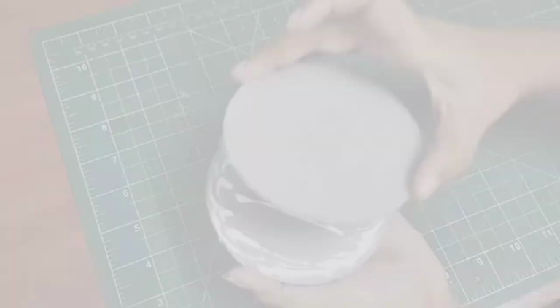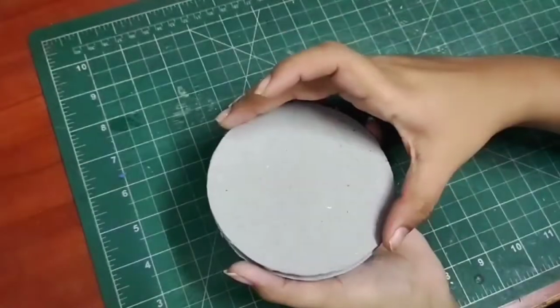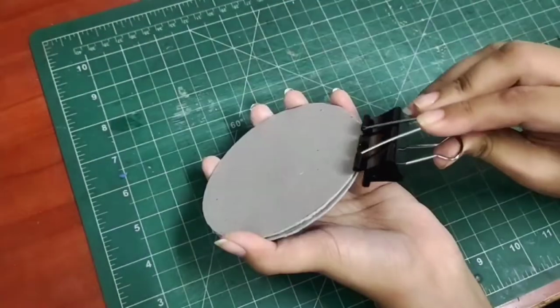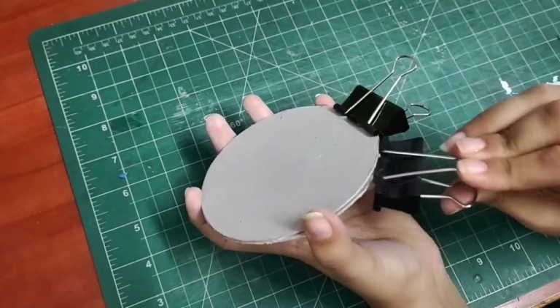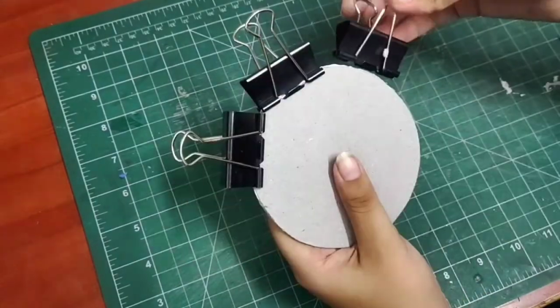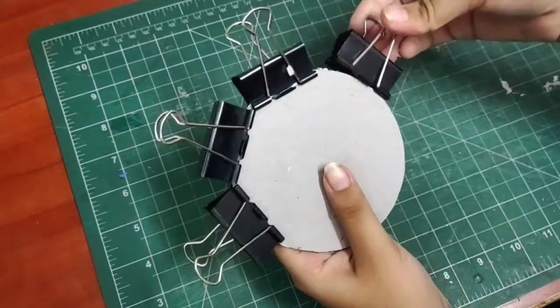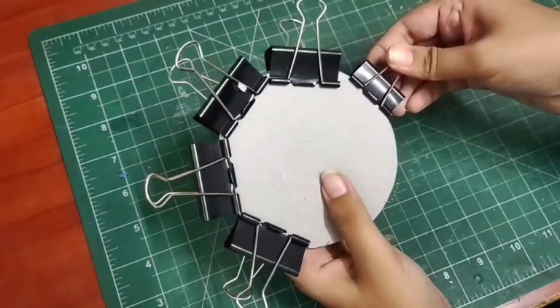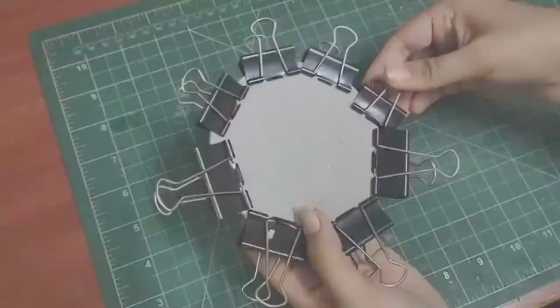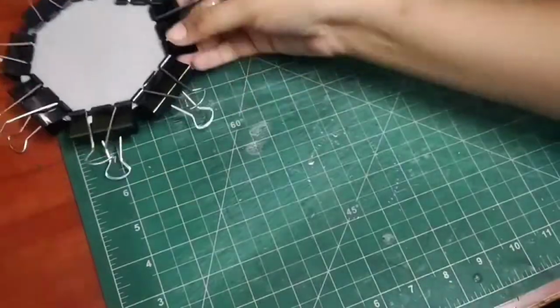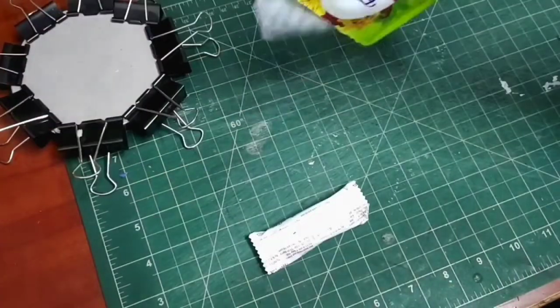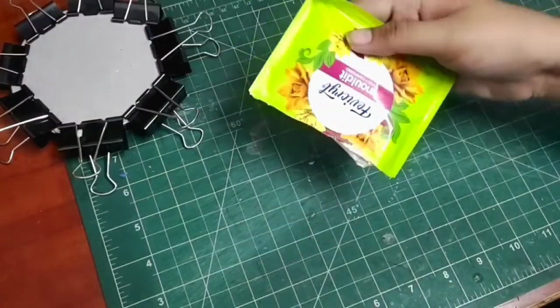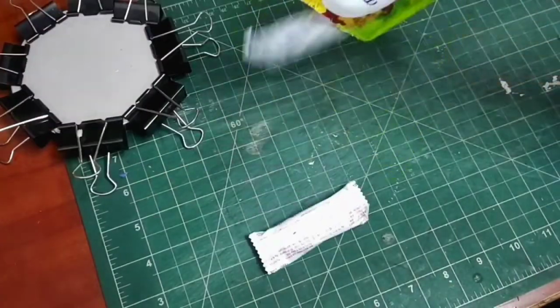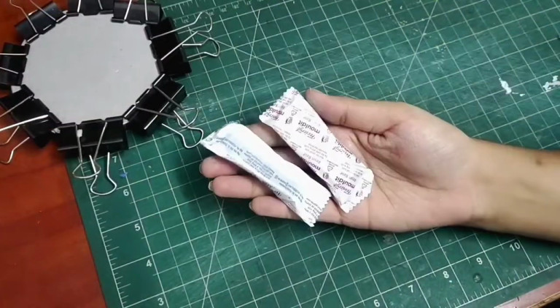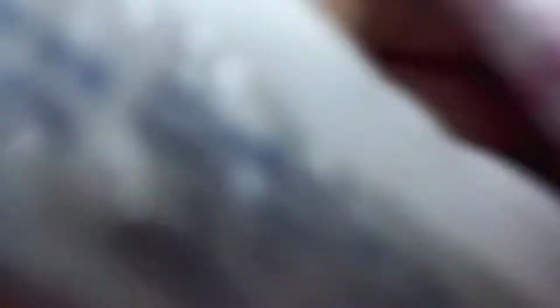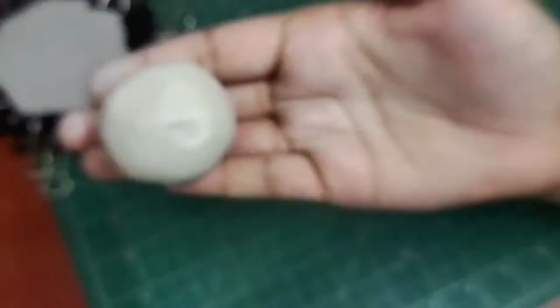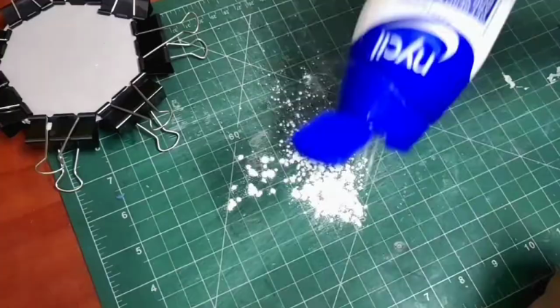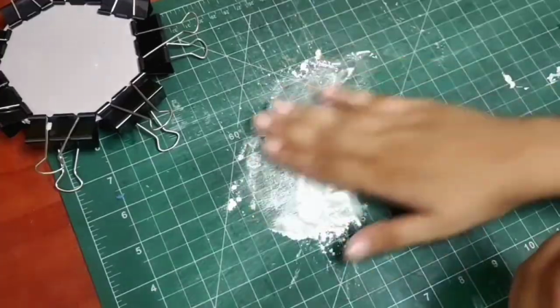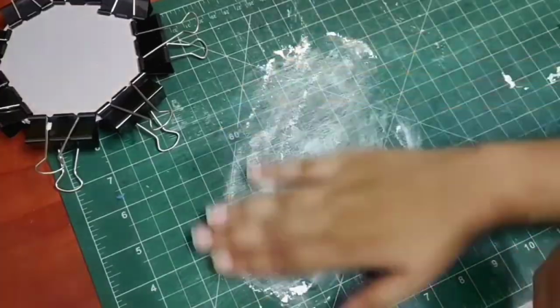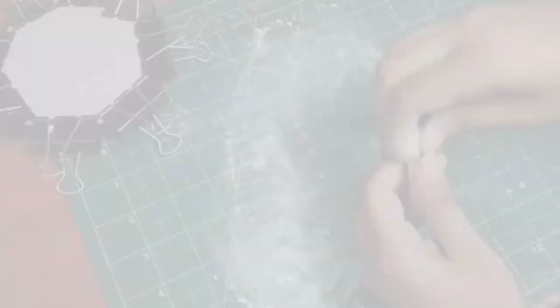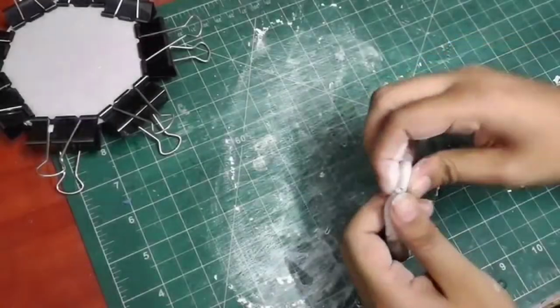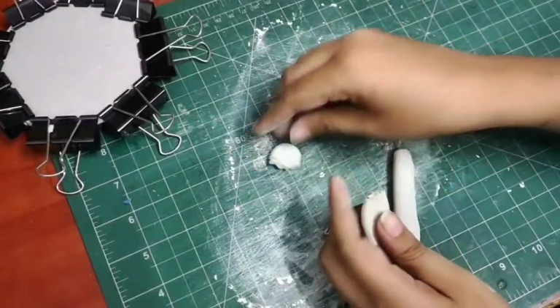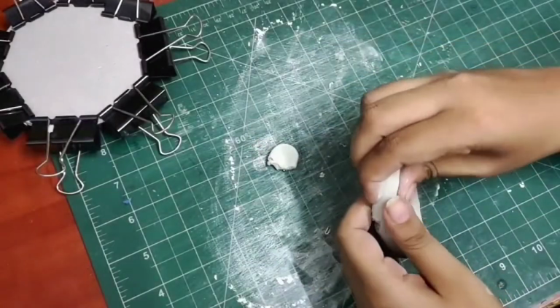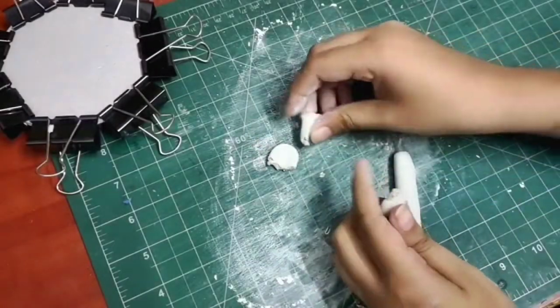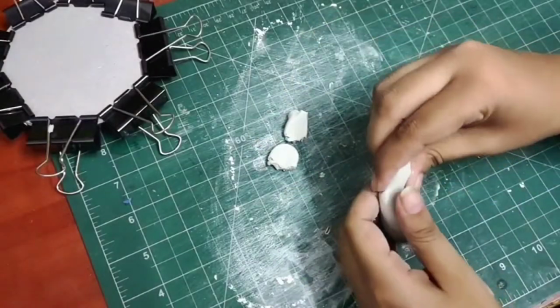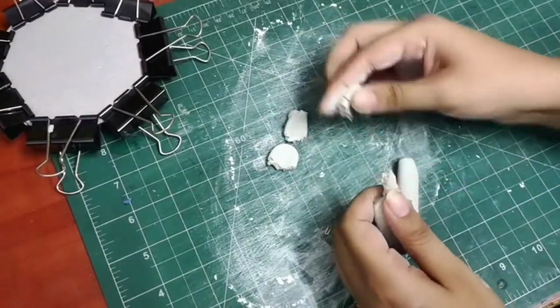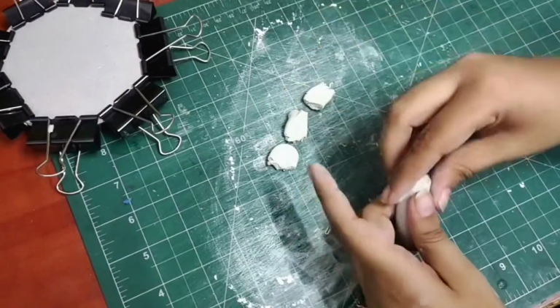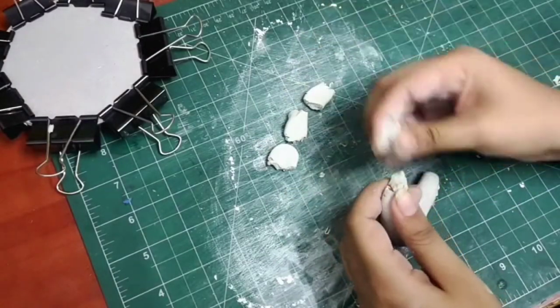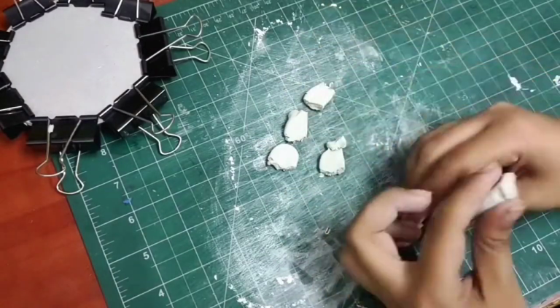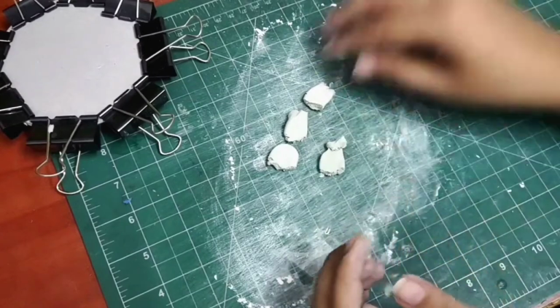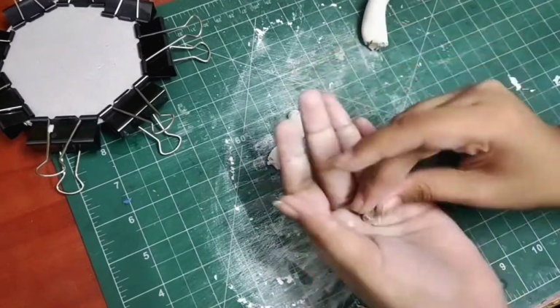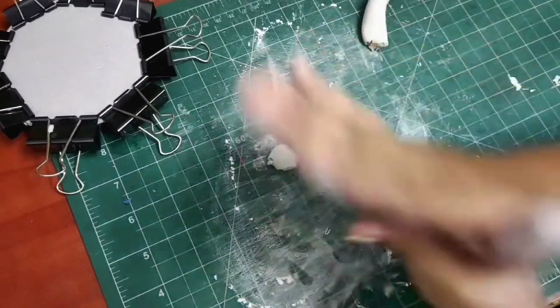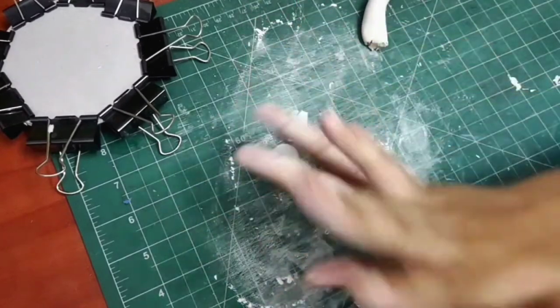Both pieces I'll stick together so that our base is thick and strong. Now using some clips, I'll hold the two pieces together while they stick. Meanwhile, I'll take molded clay and mix both the compounds.